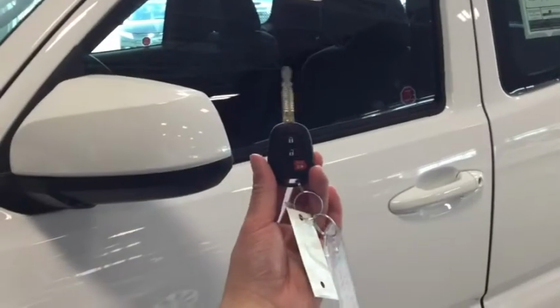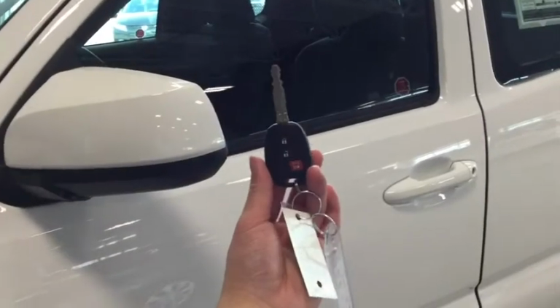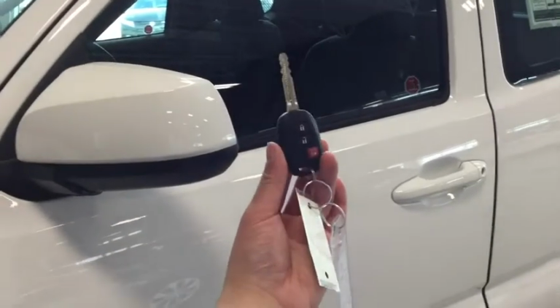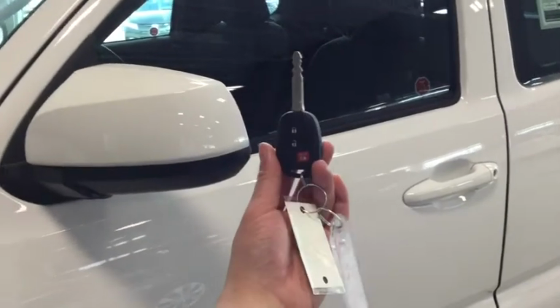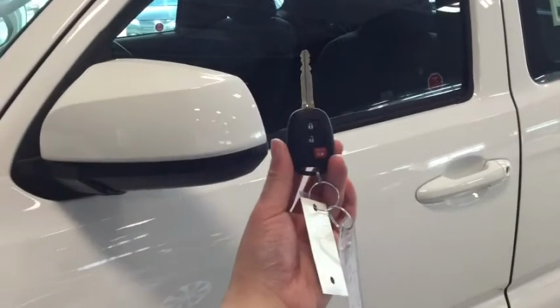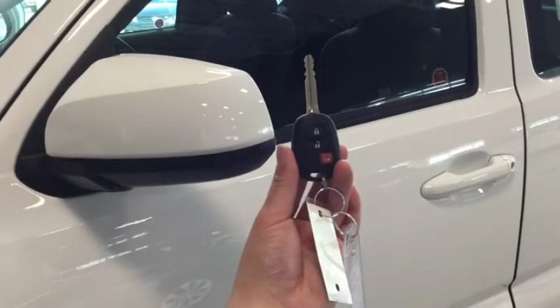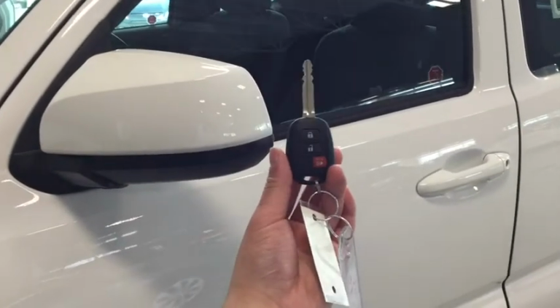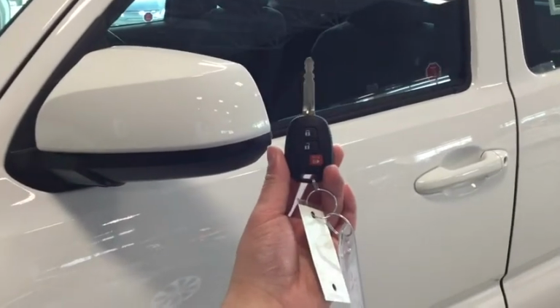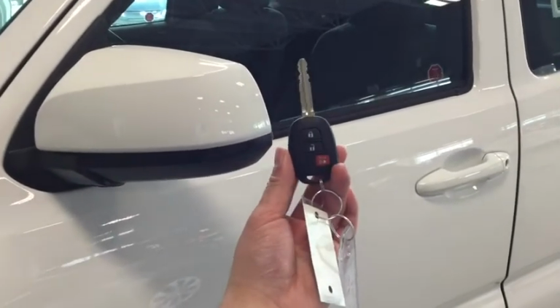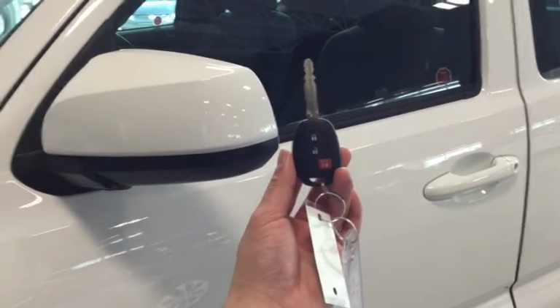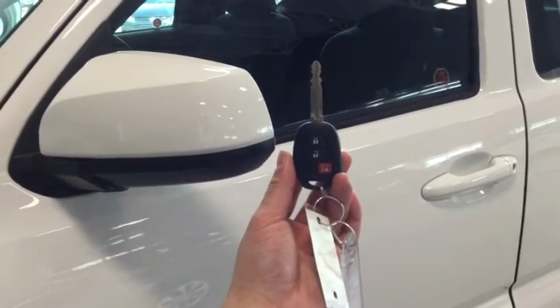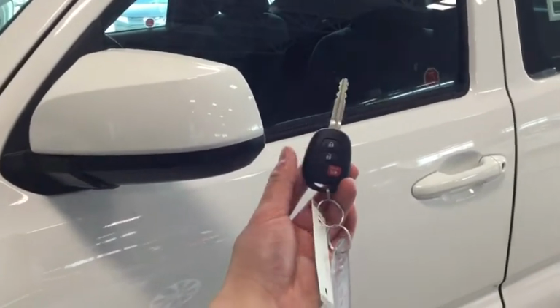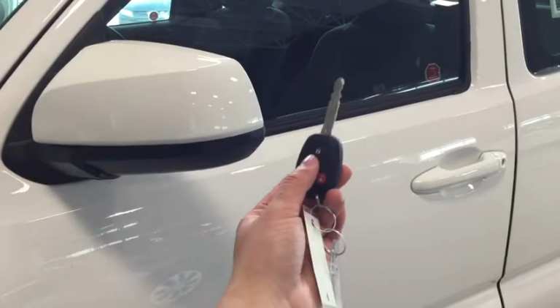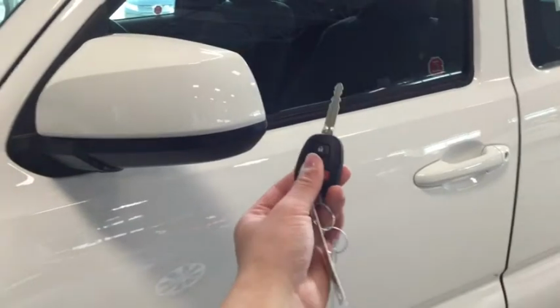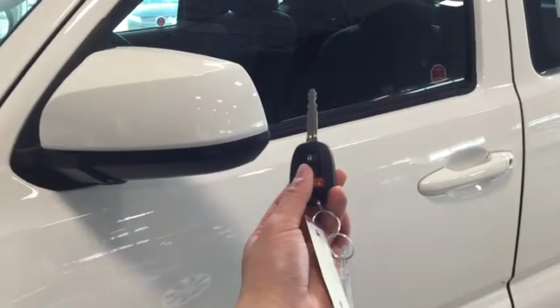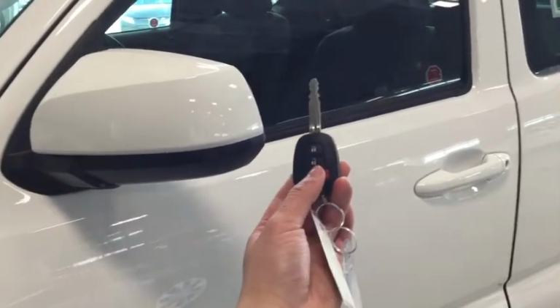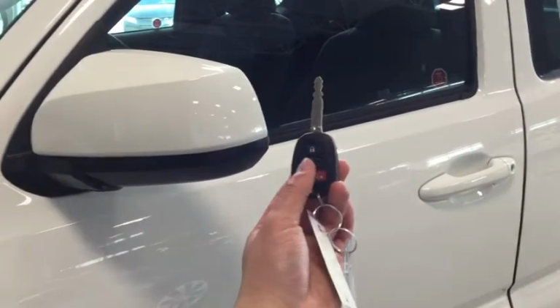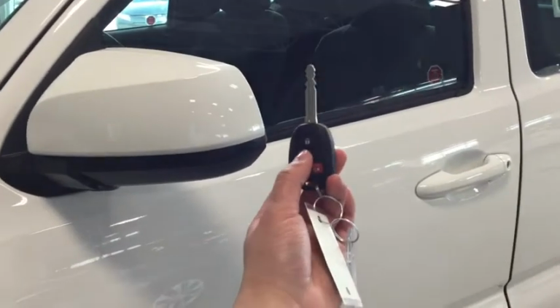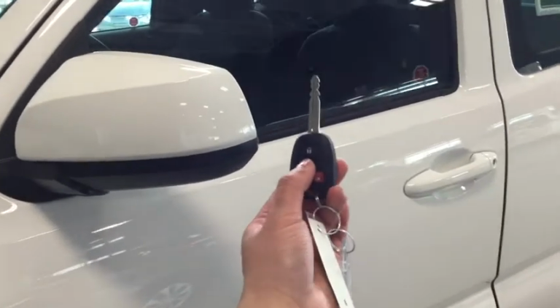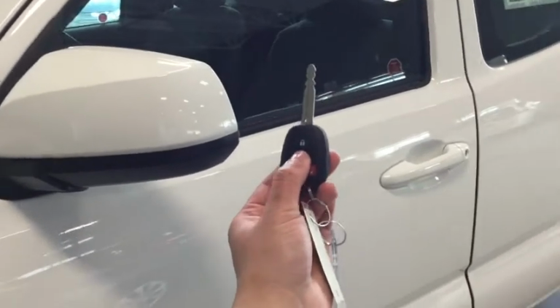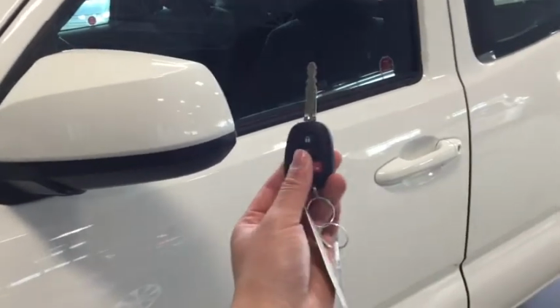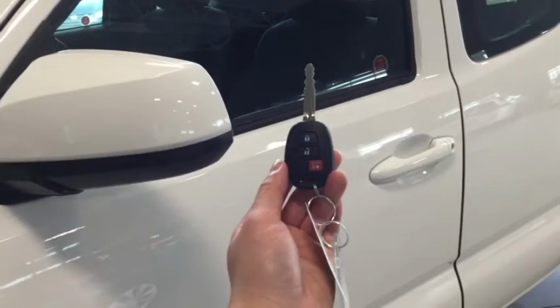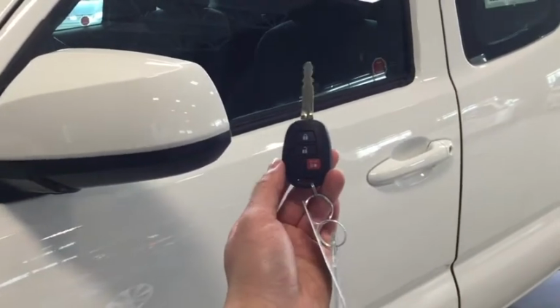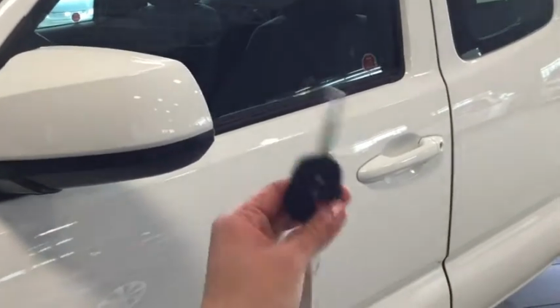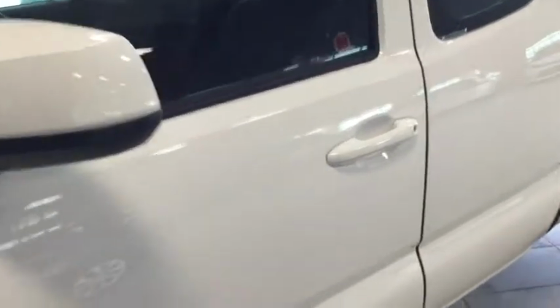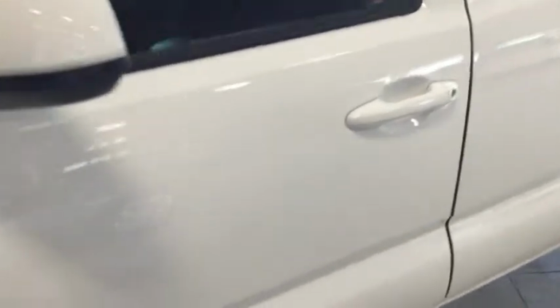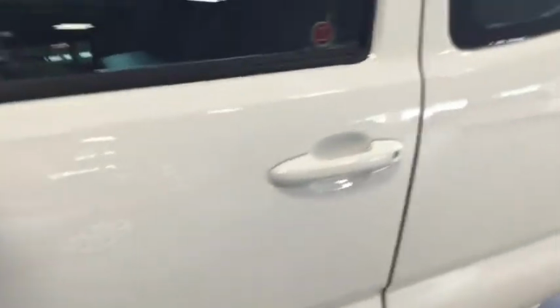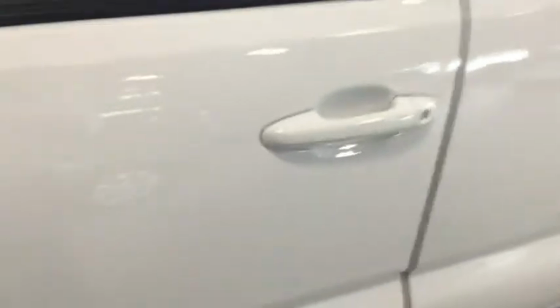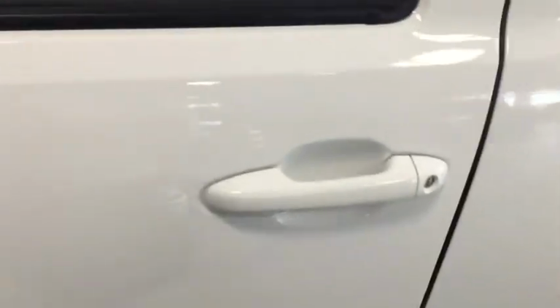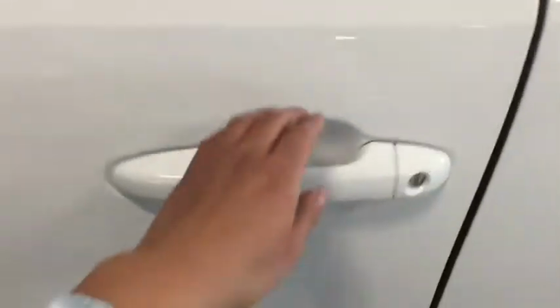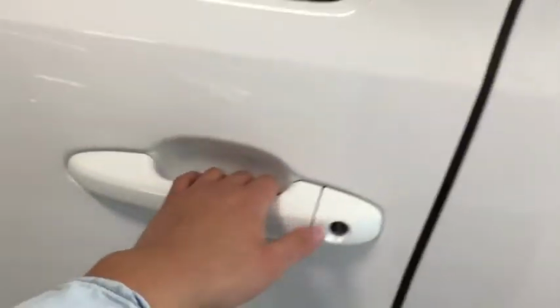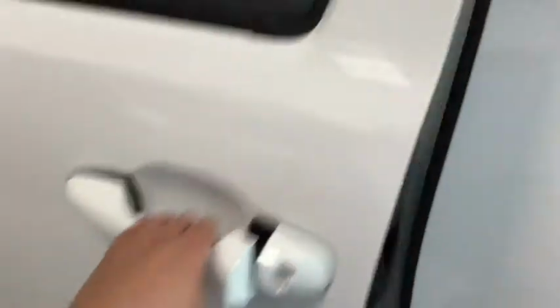Helping you into your Tacoma is your handy key fob. You have your lock, unlock, as well as the panic button. To unlock your driver's side press once. To unlock both doors press twice. Opening it up now to take a look.